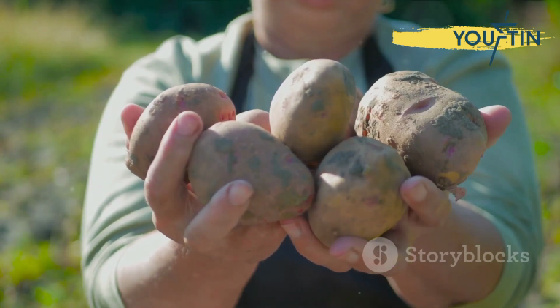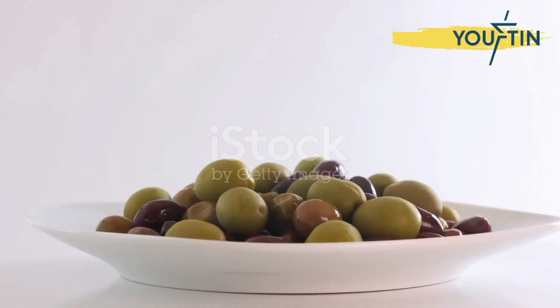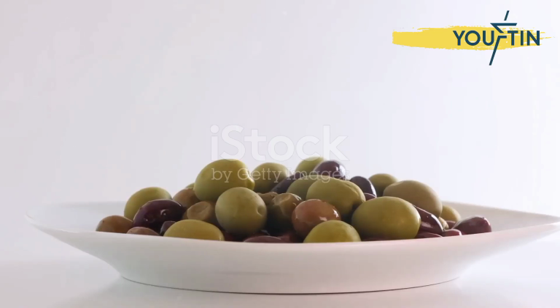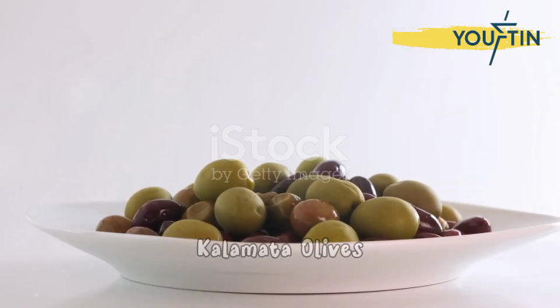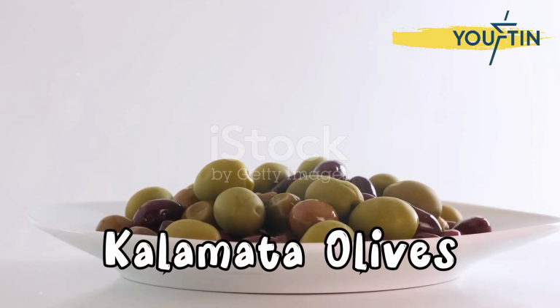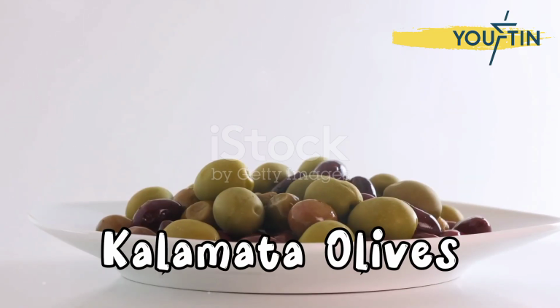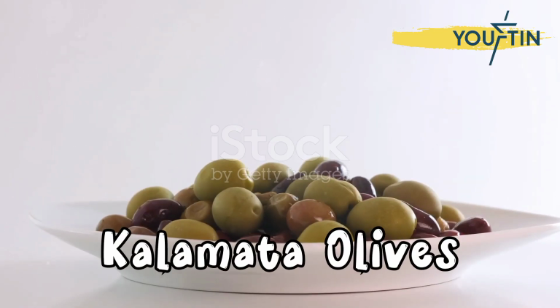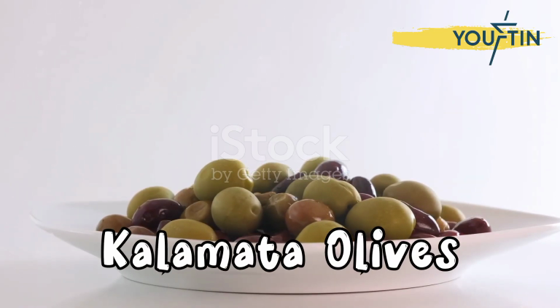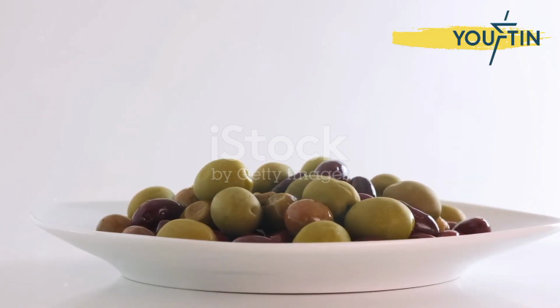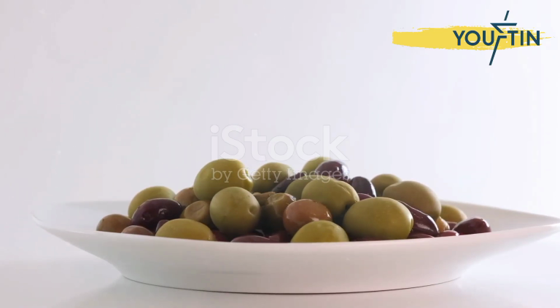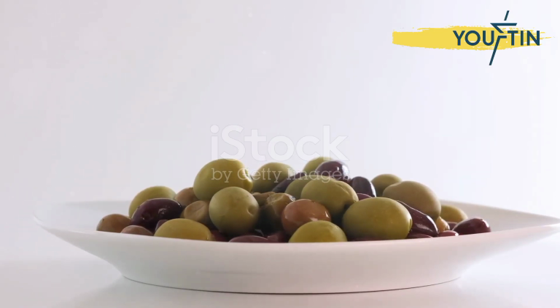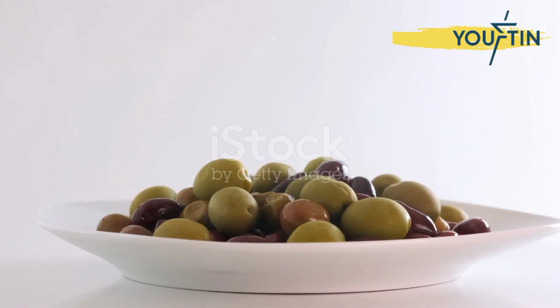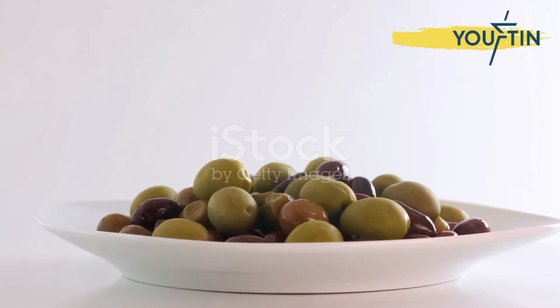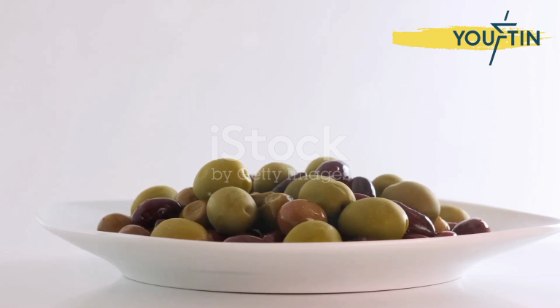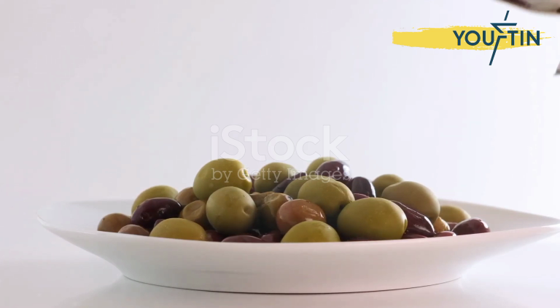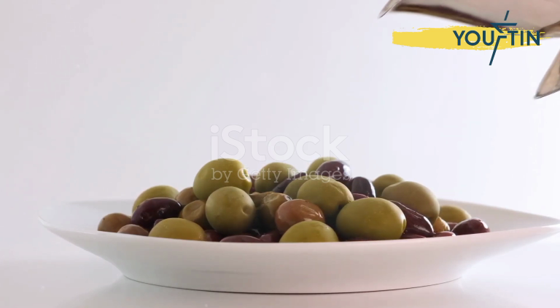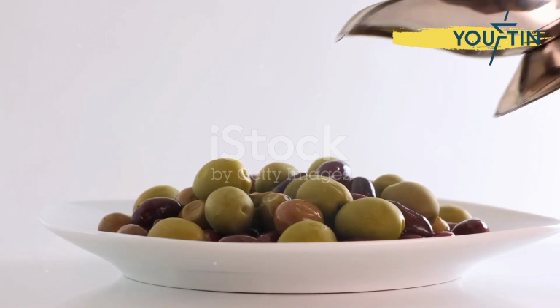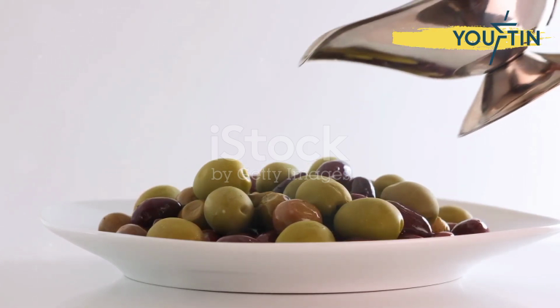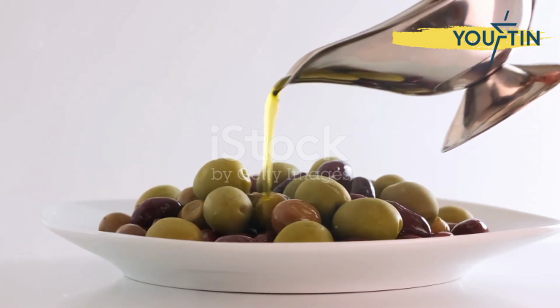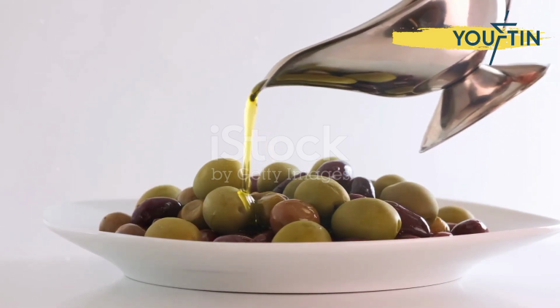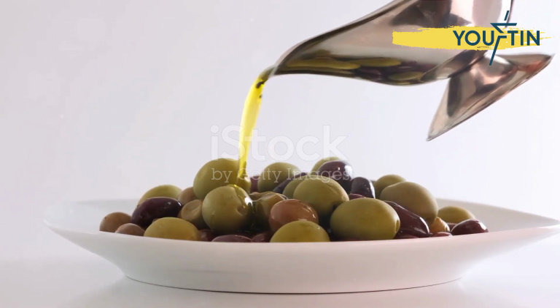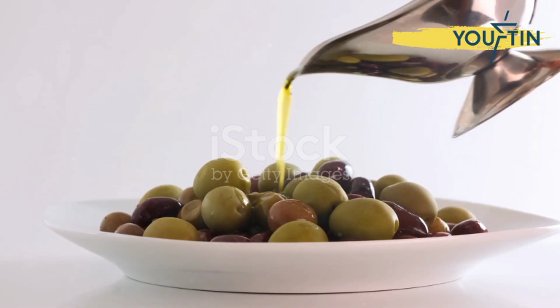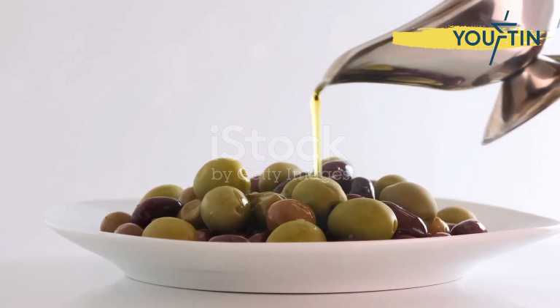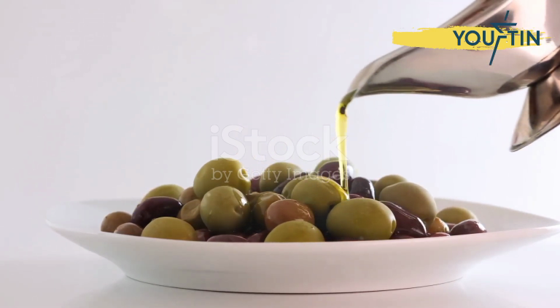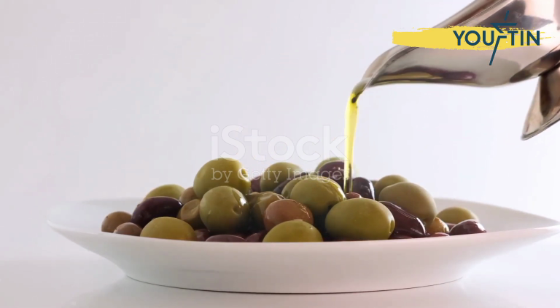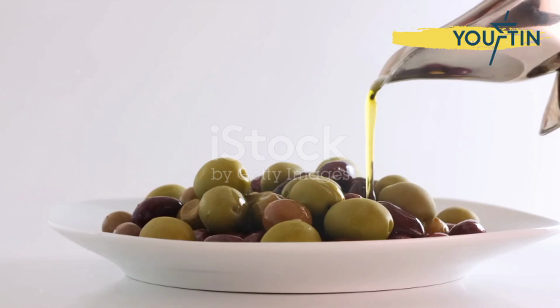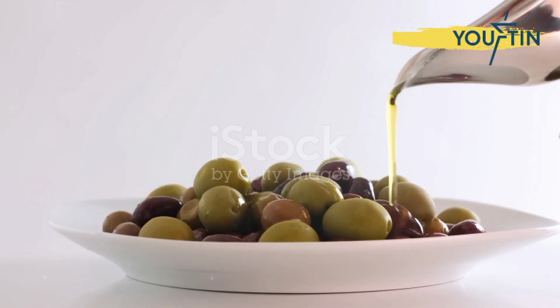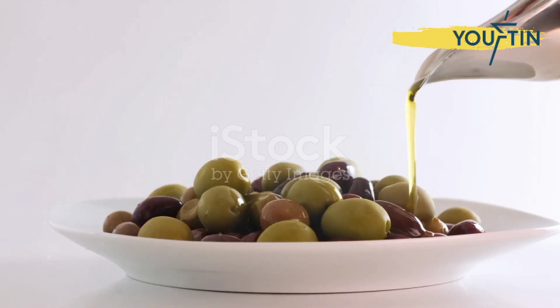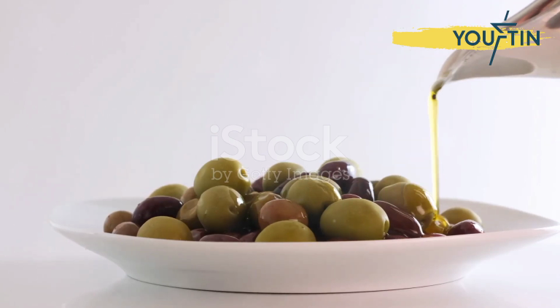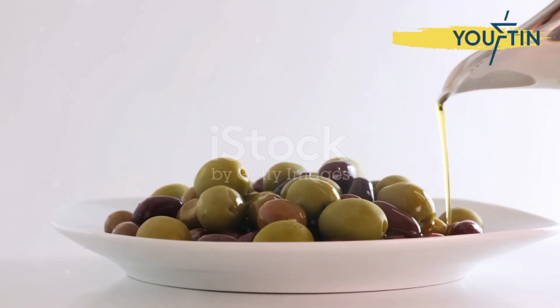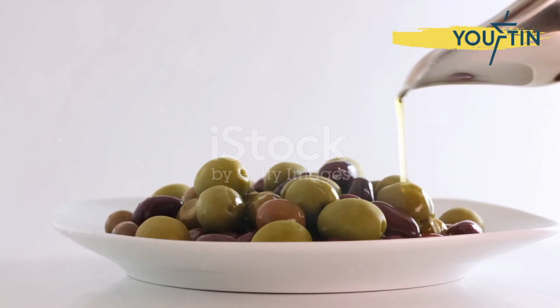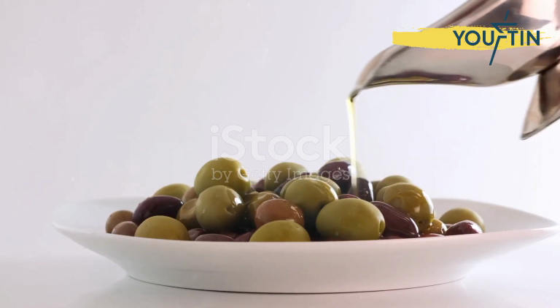Next up, Kalamata olives. Not only do they add a punch of flavor to salads or as a topping on your favorite dishes, but they also provide 1.2 milligrams of iron per half cup, along with heart-healthy fats.